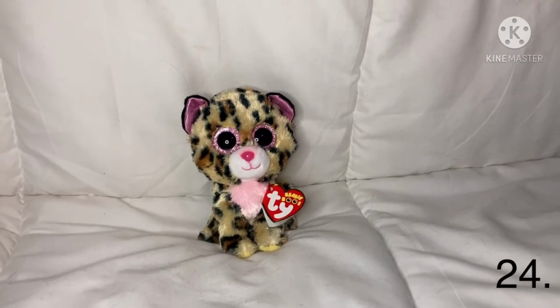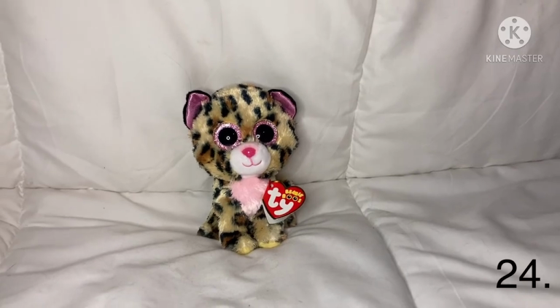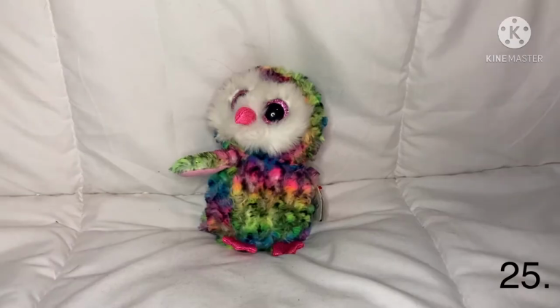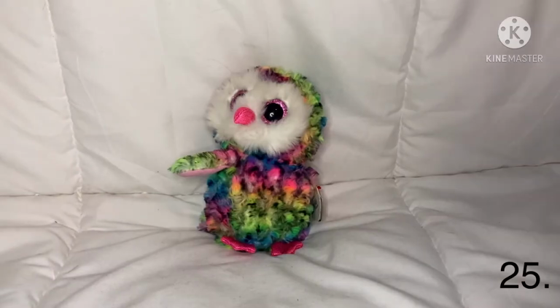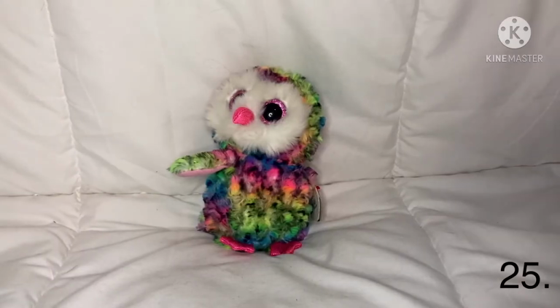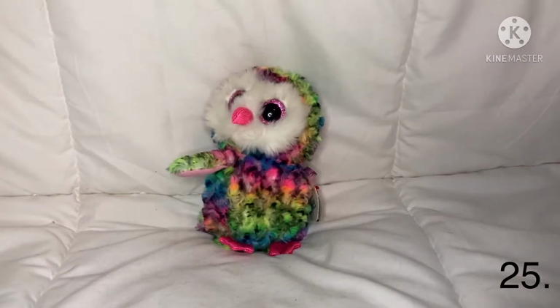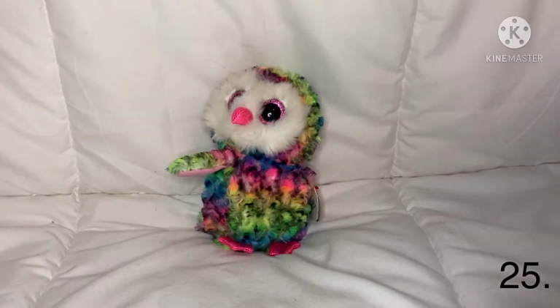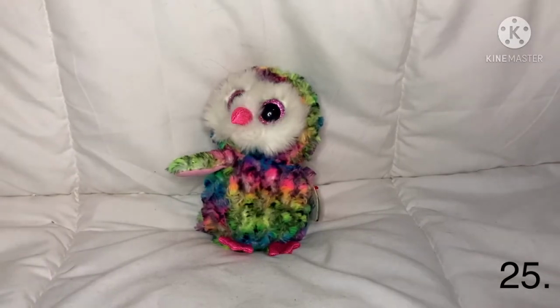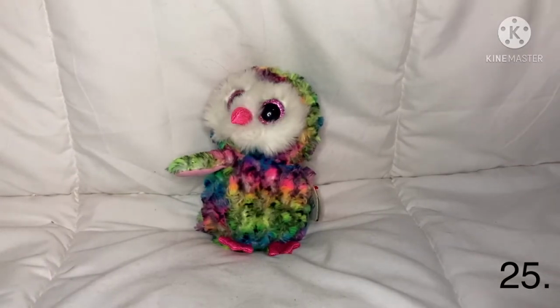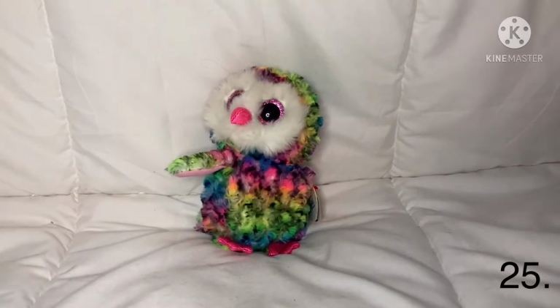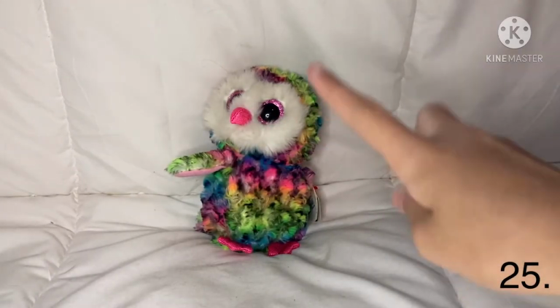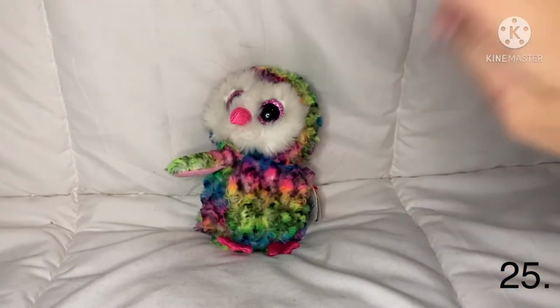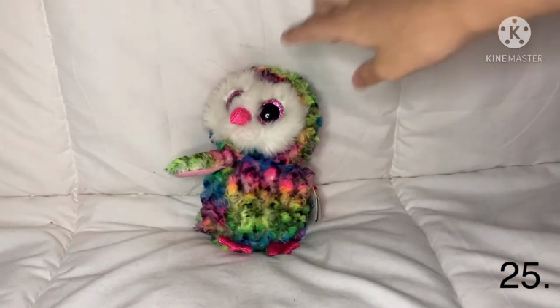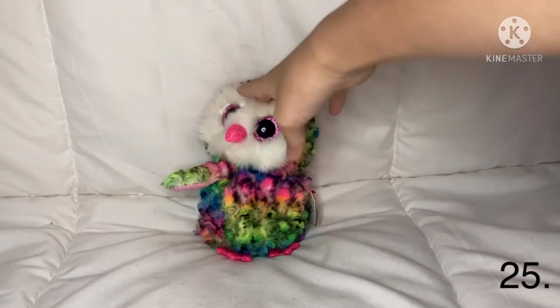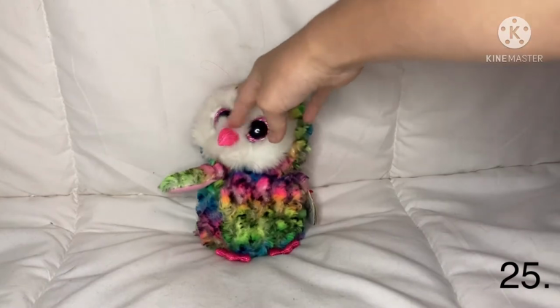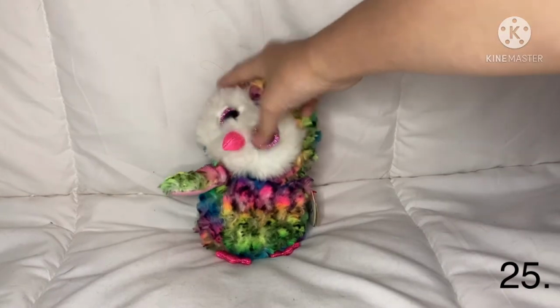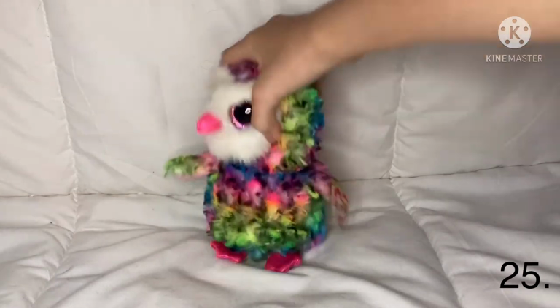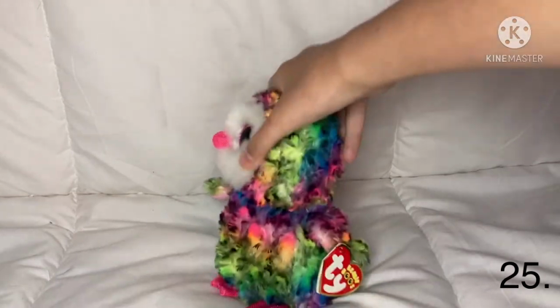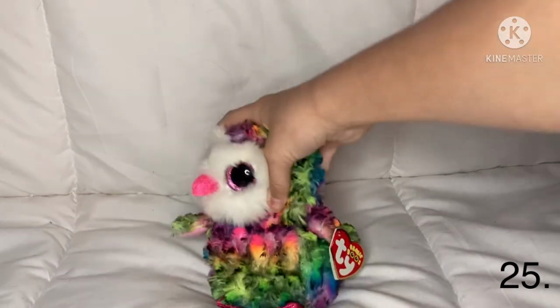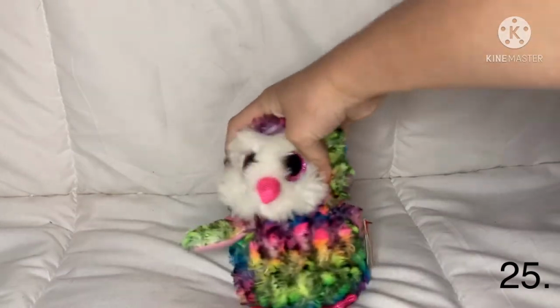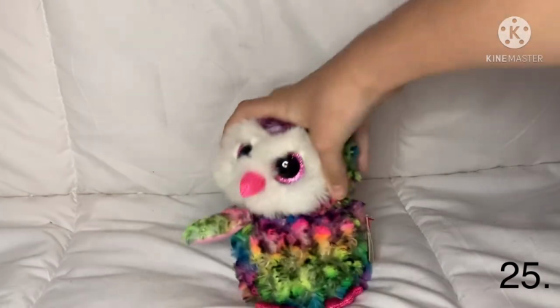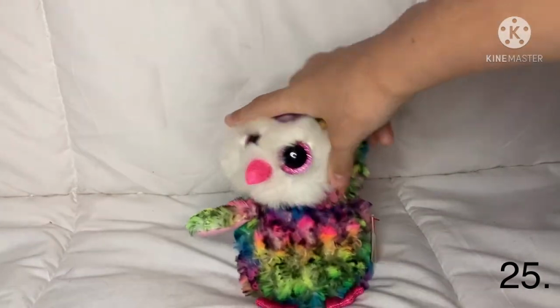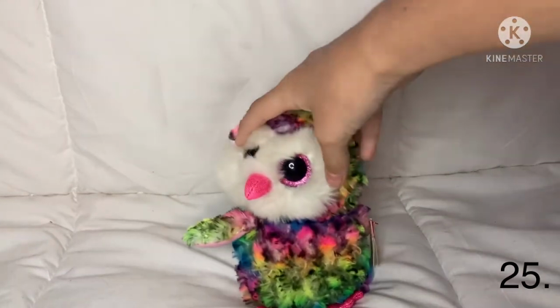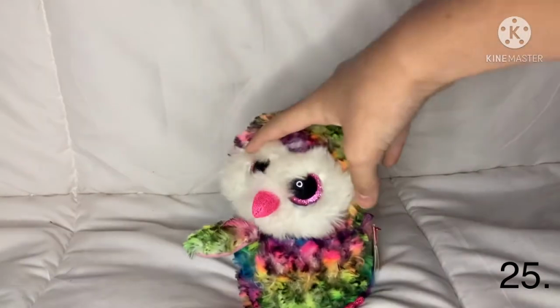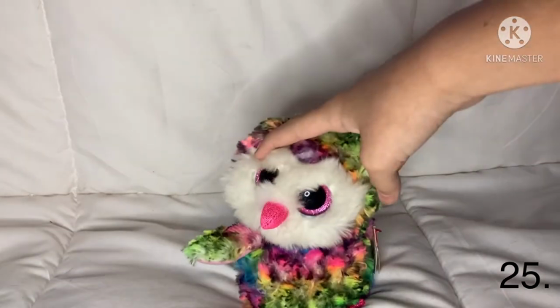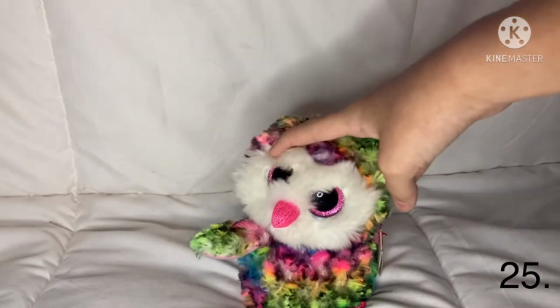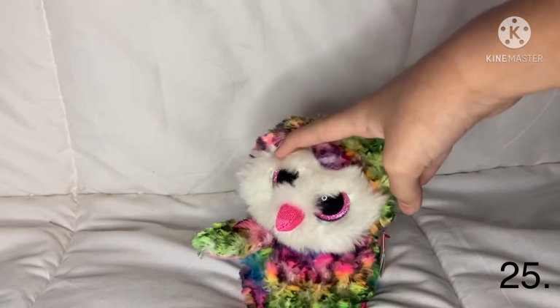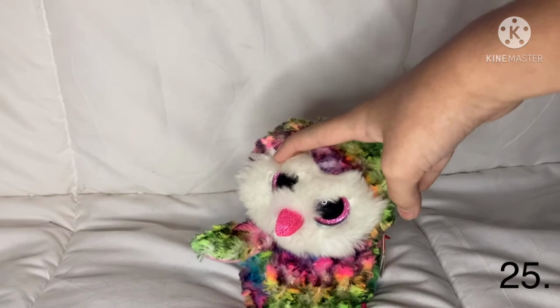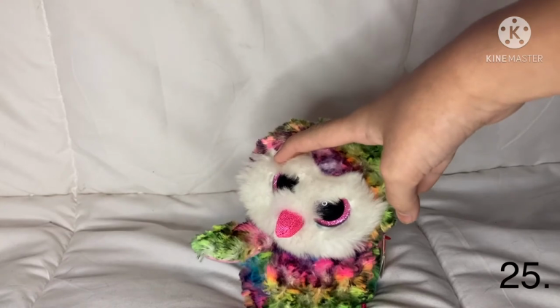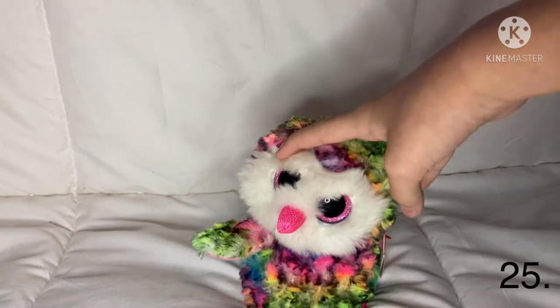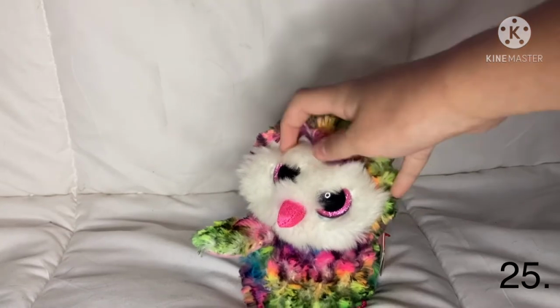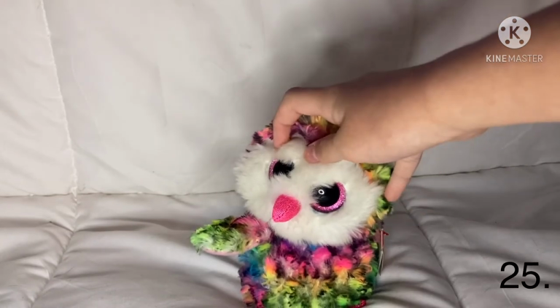The next one is Lacy — she looks like a regular cheetah but with pink around her, so she's really pretty. The next one is Owen — I just have one thing I don't really like about Owen: his head is torn. I didn't do that to him, I think it just came like that.